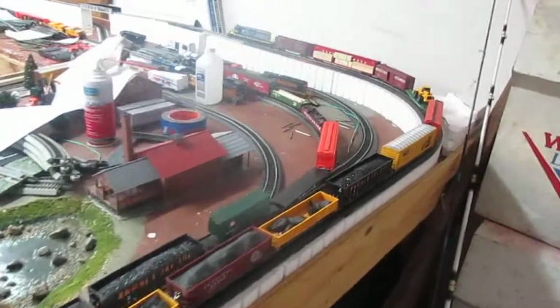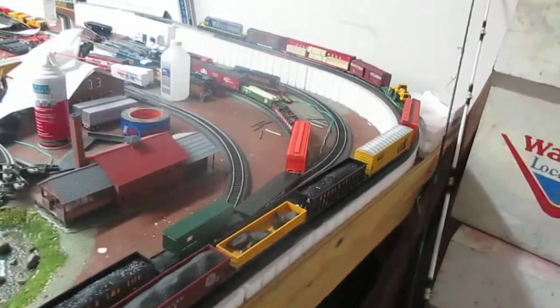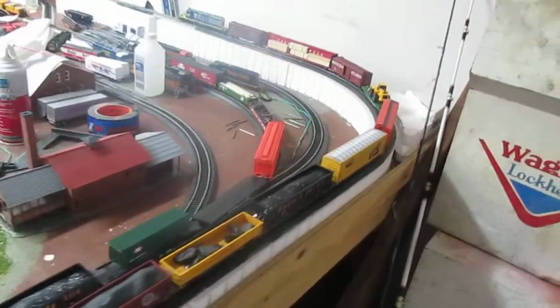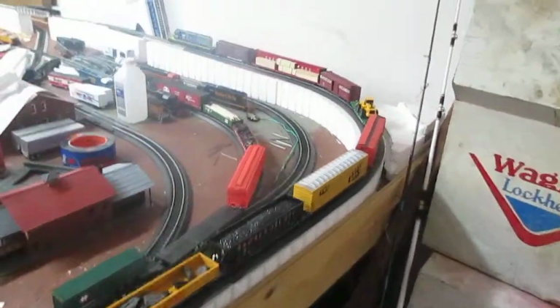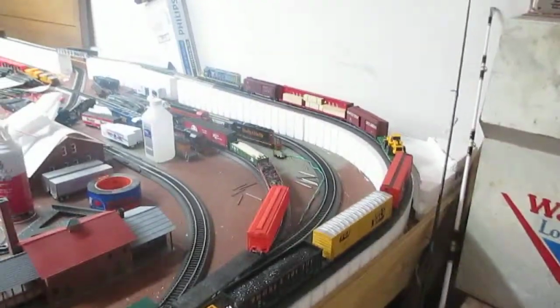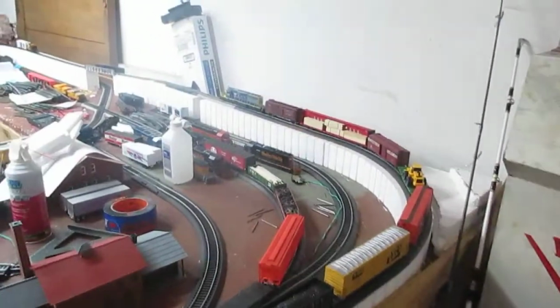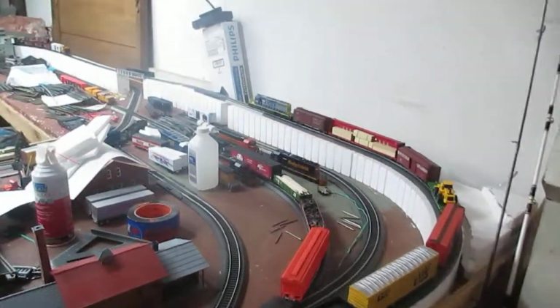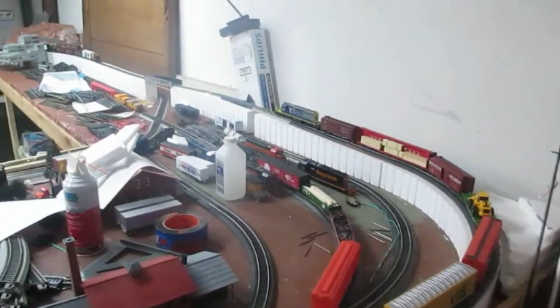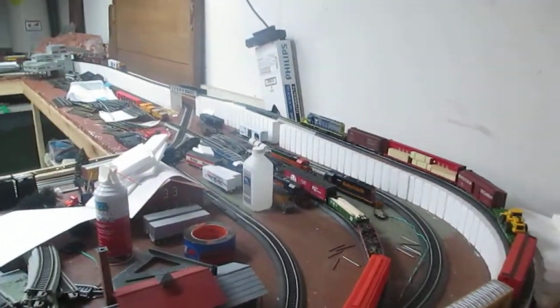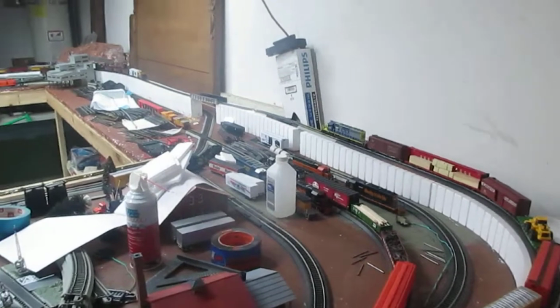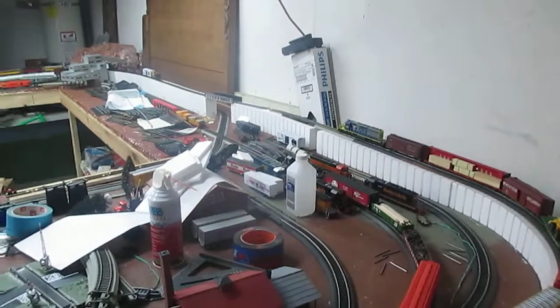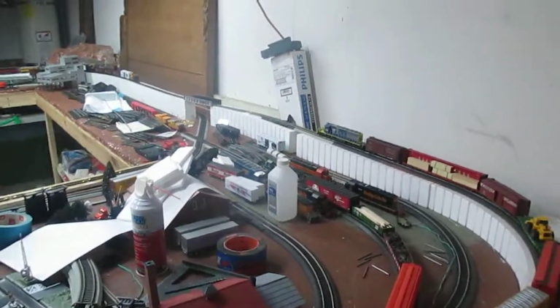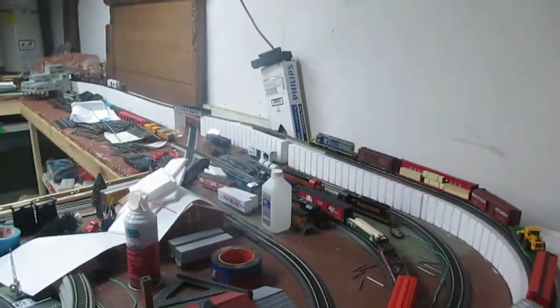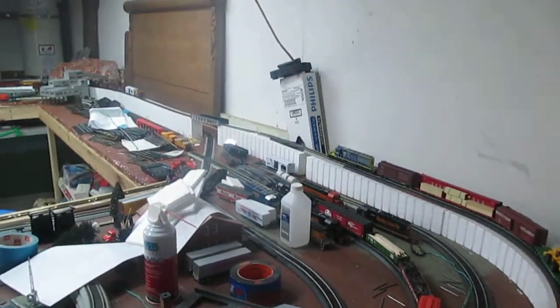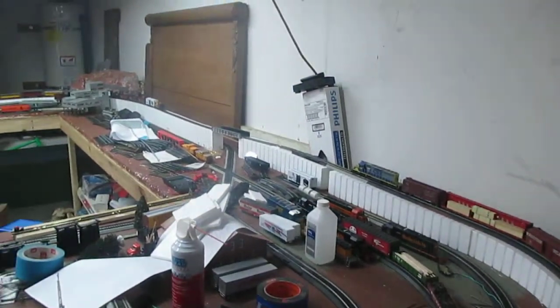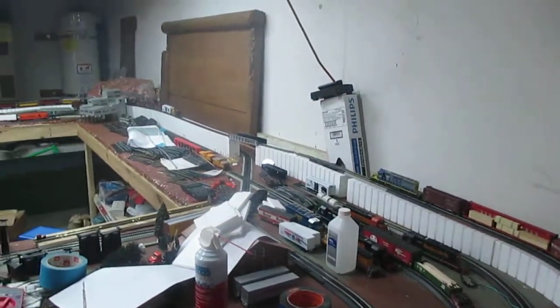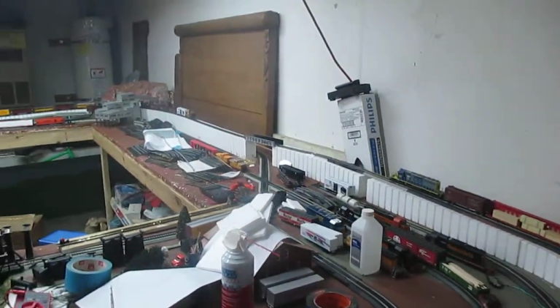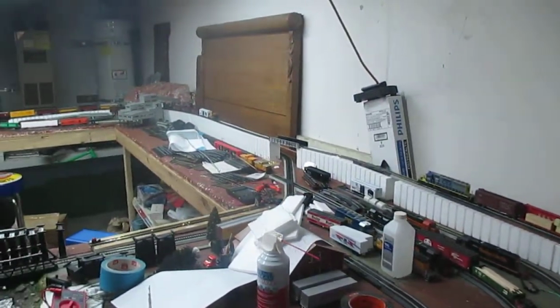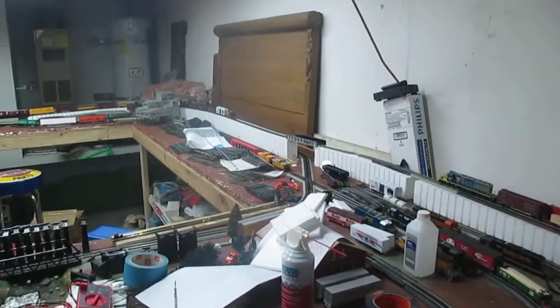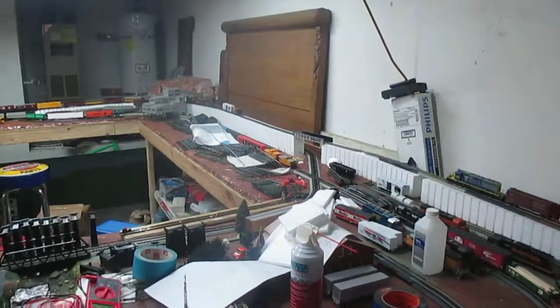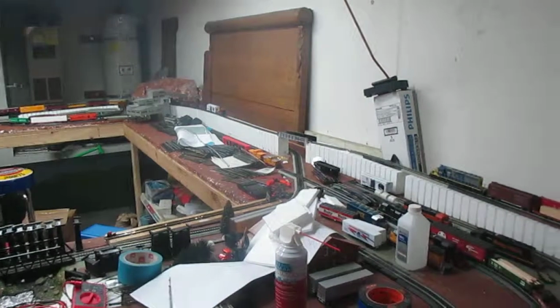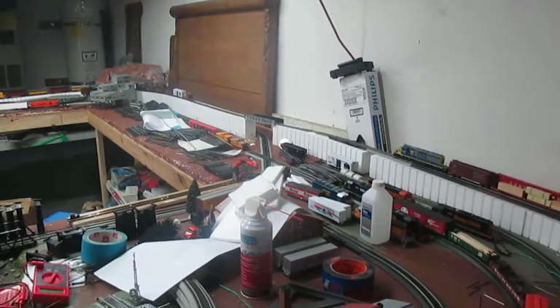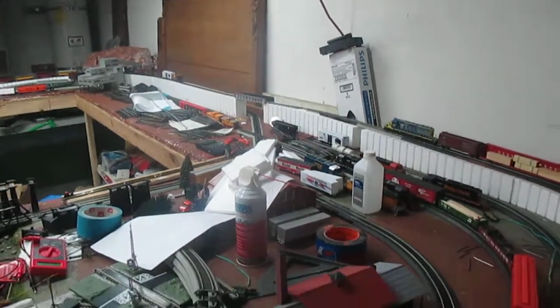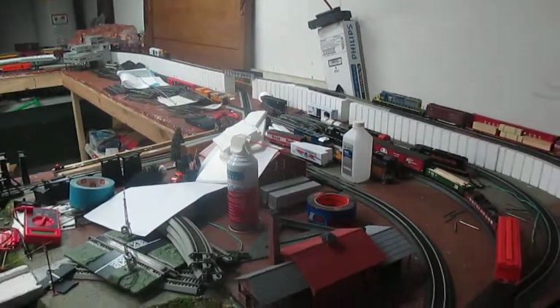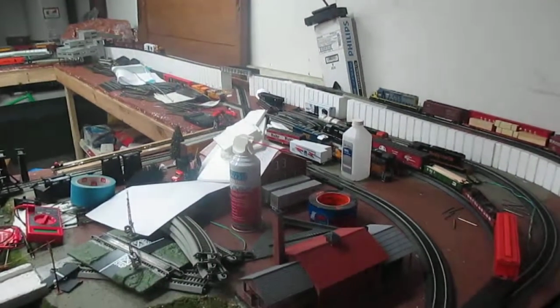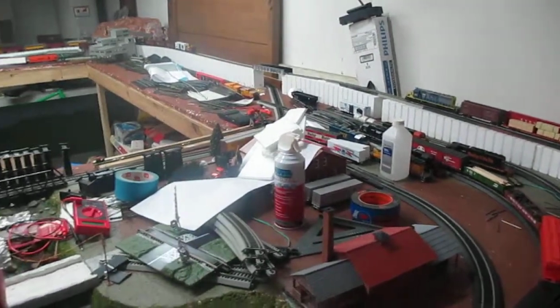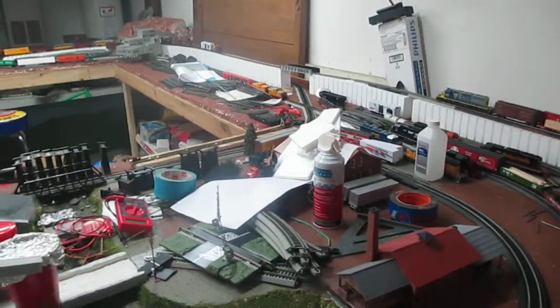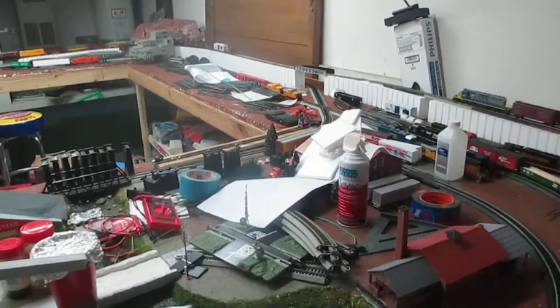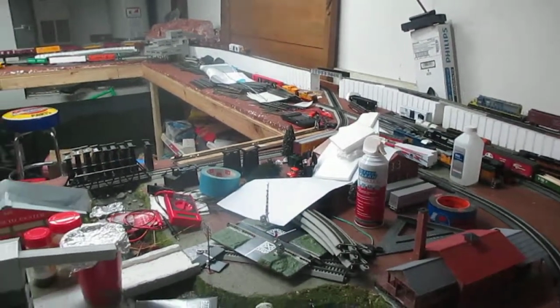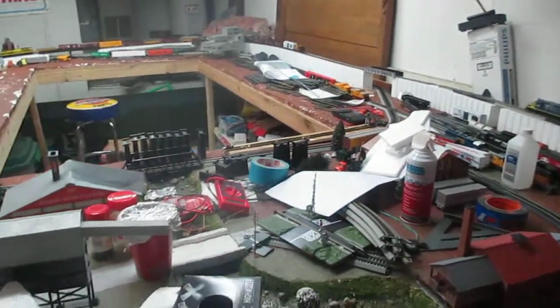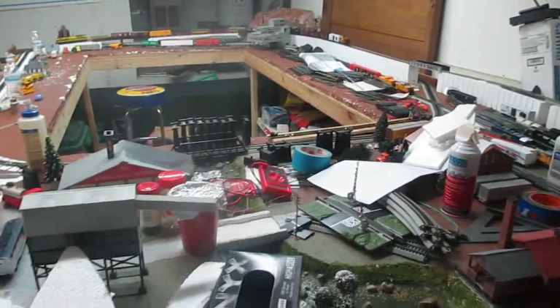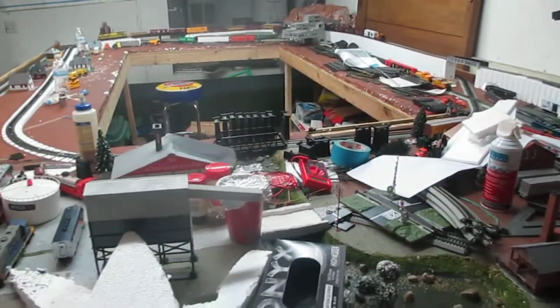Get everything glued down in place and then start doing some scenic stuff, since the mountain is really the only thing I've done. Everything else is just kind of laying around out here — work in progress.